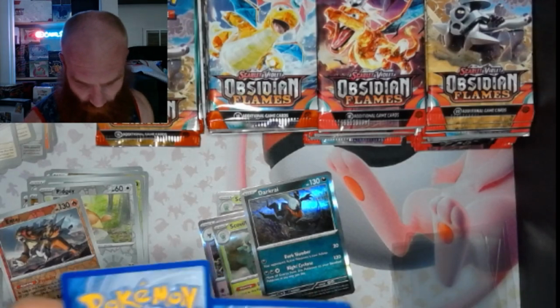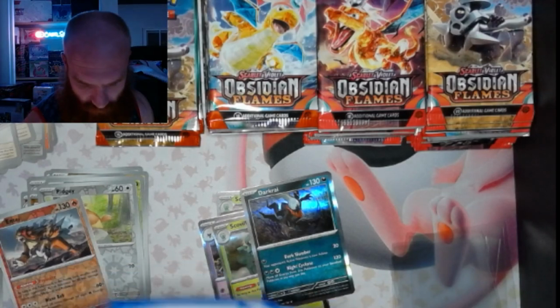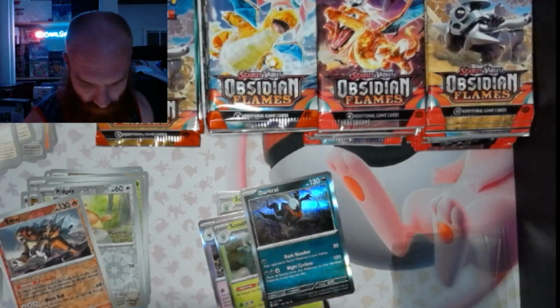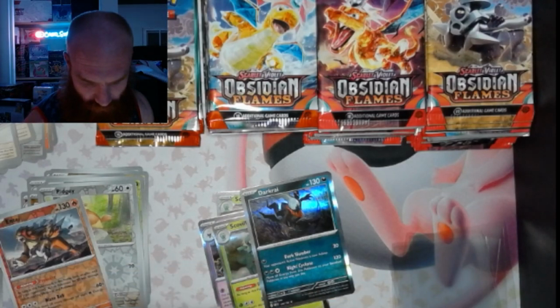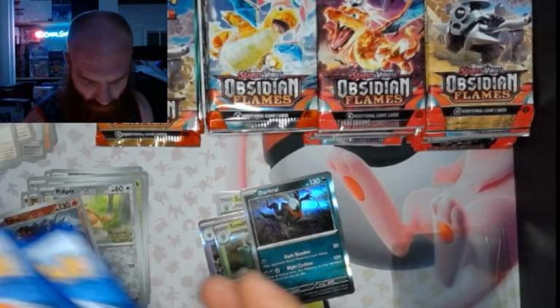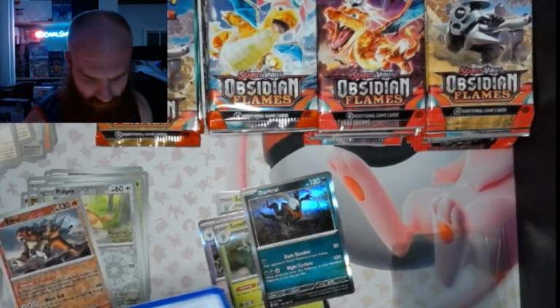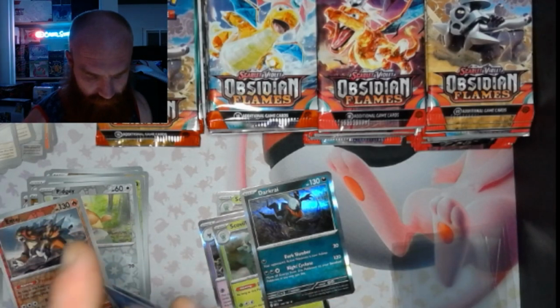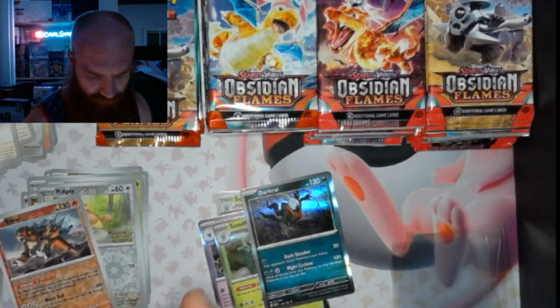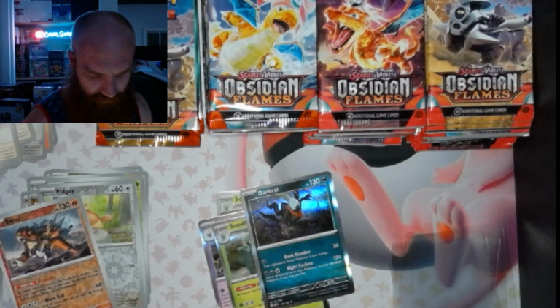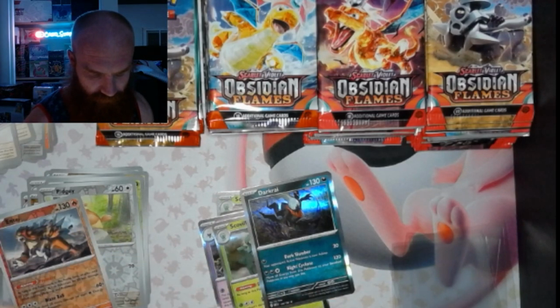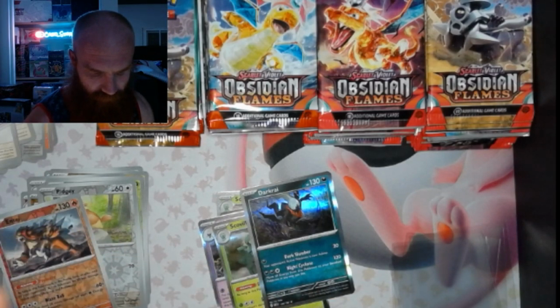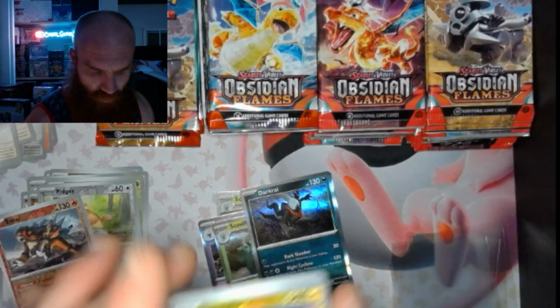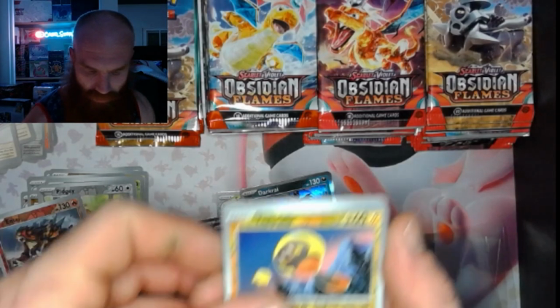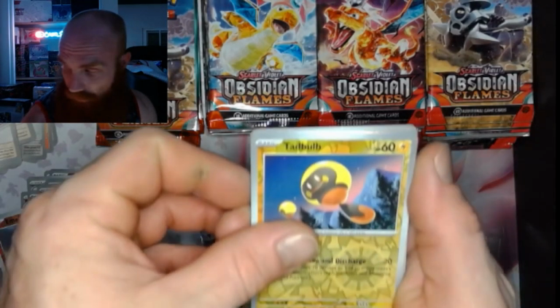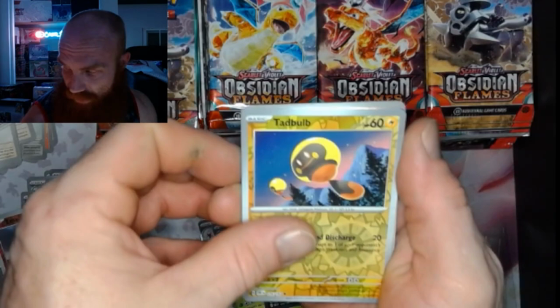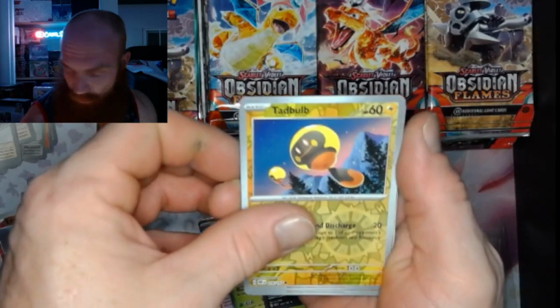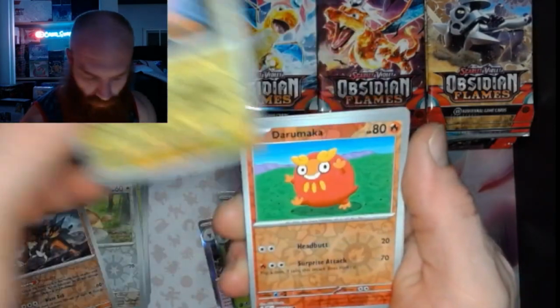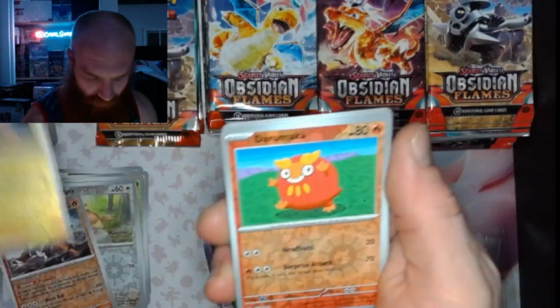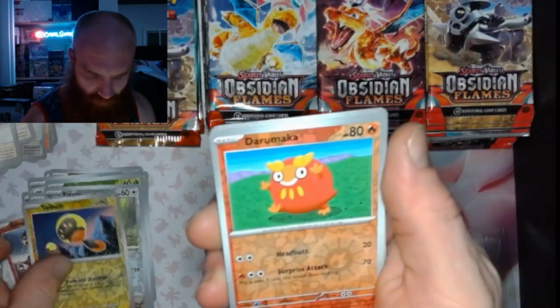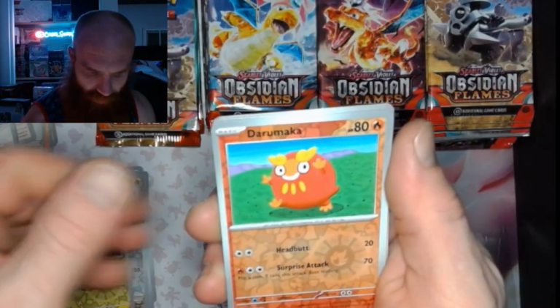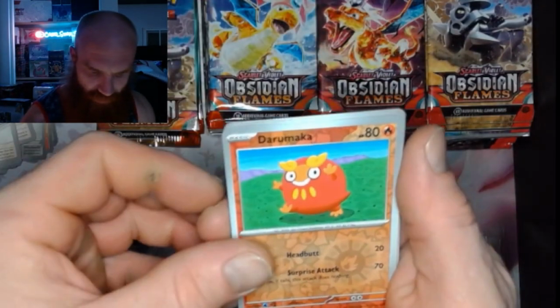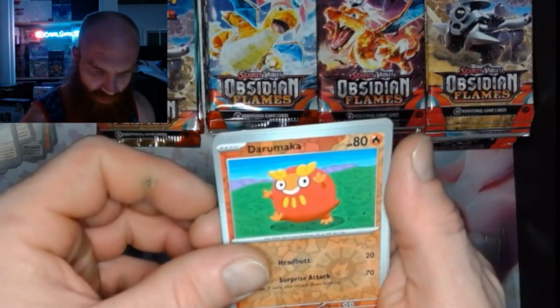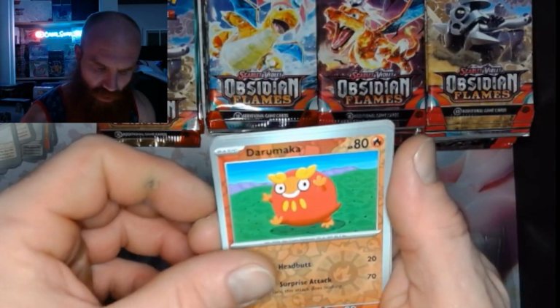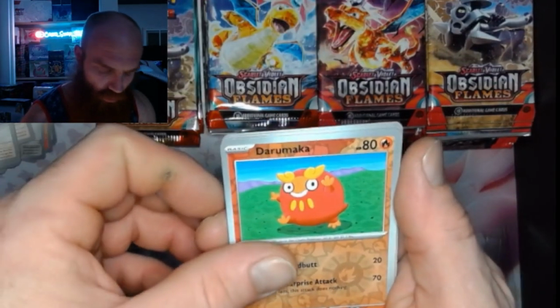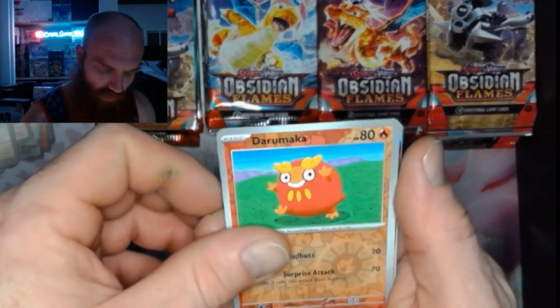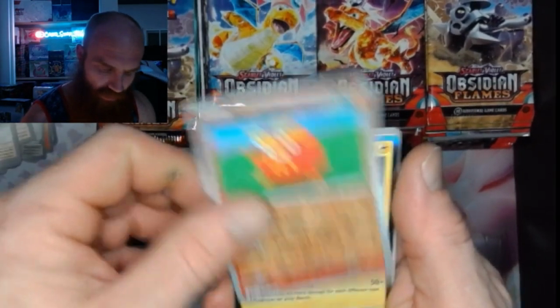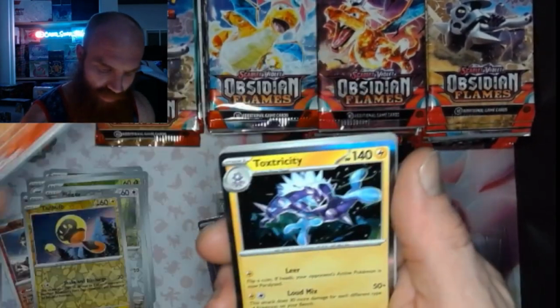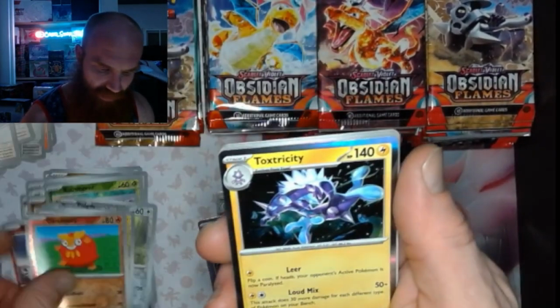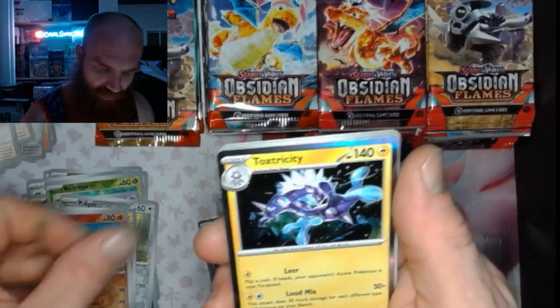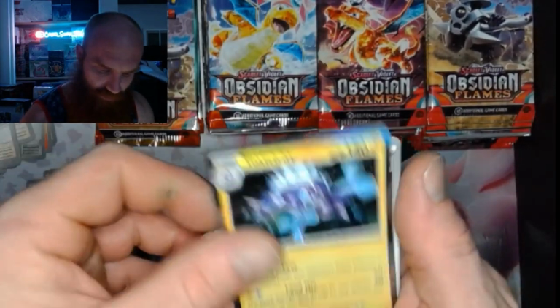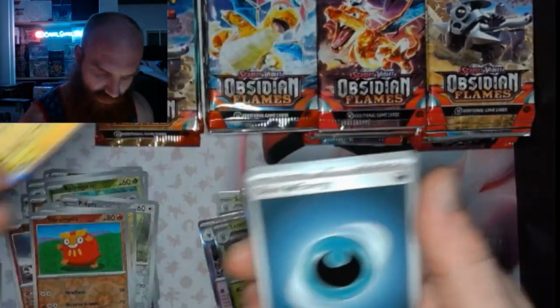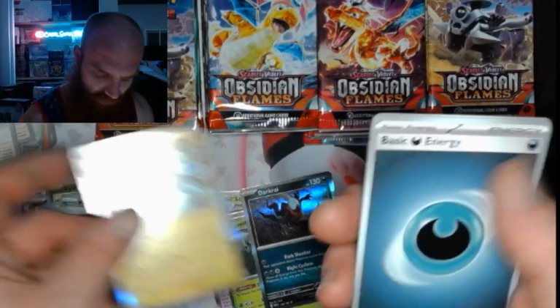Pack 8: got a Tadbulb, a Darumaka, and a Toxtricity.